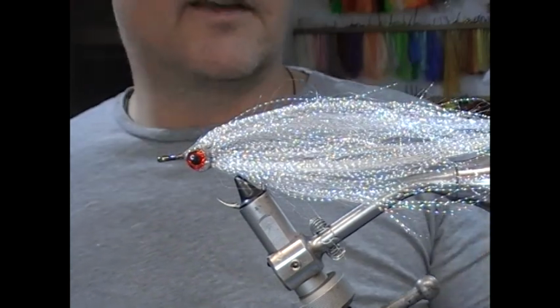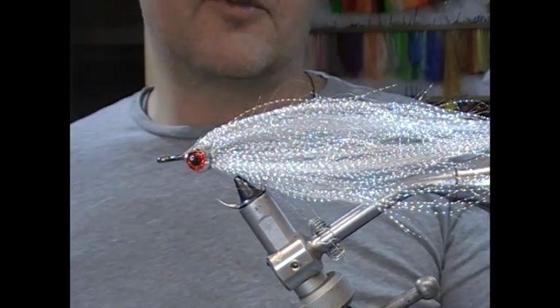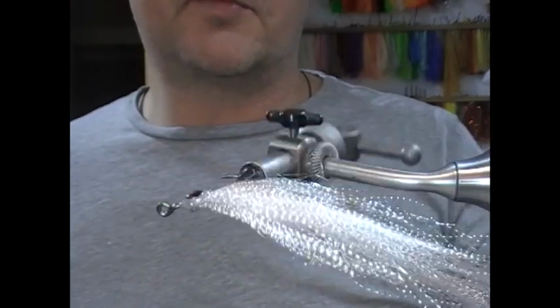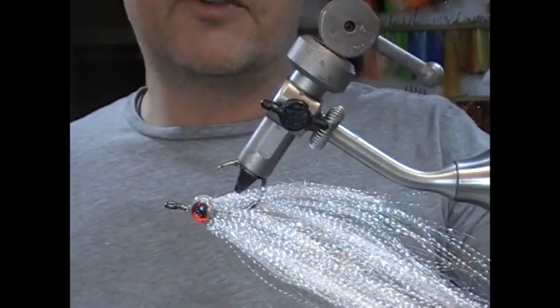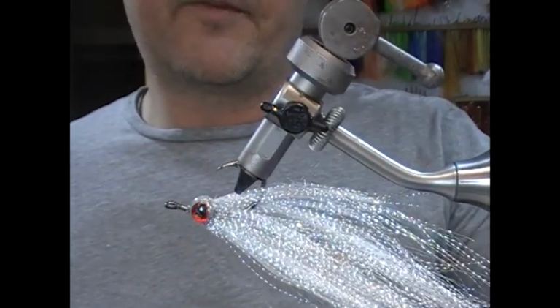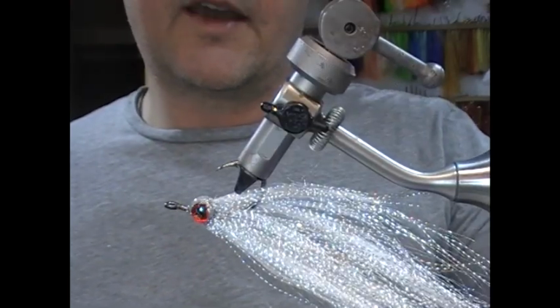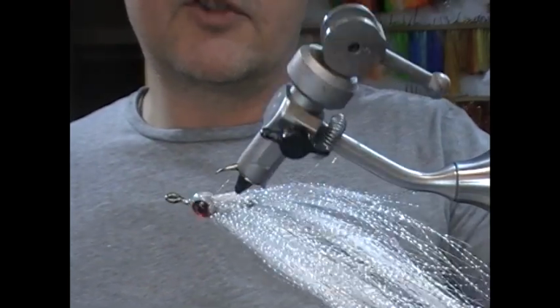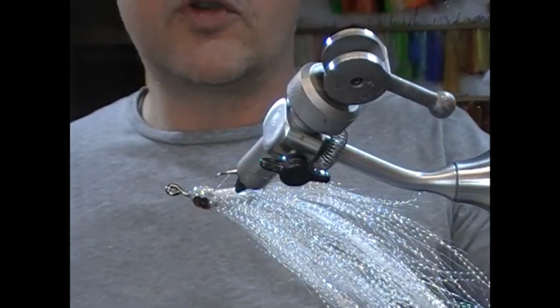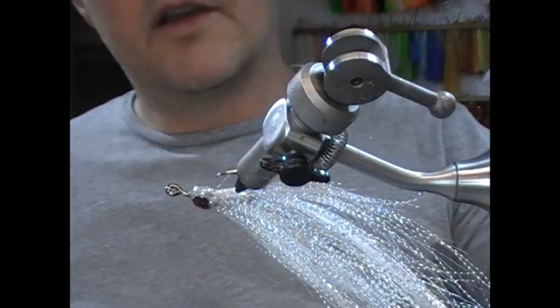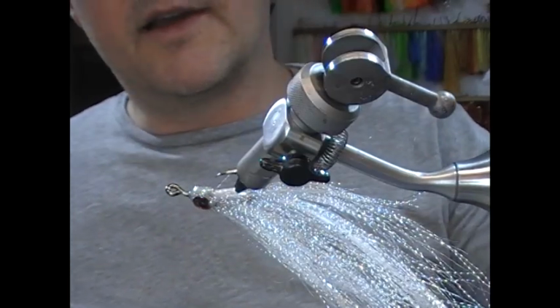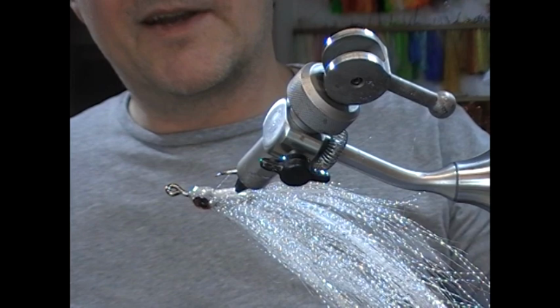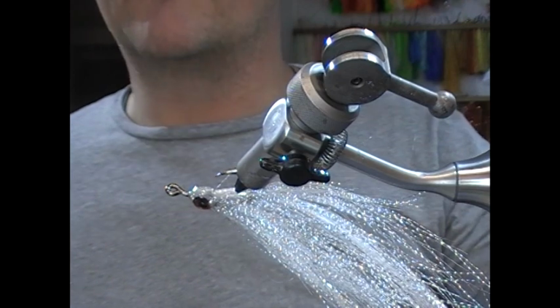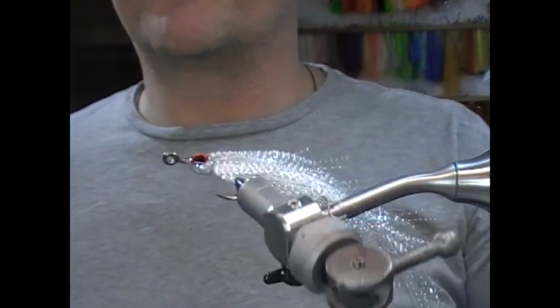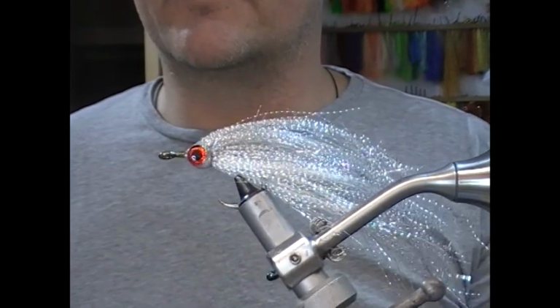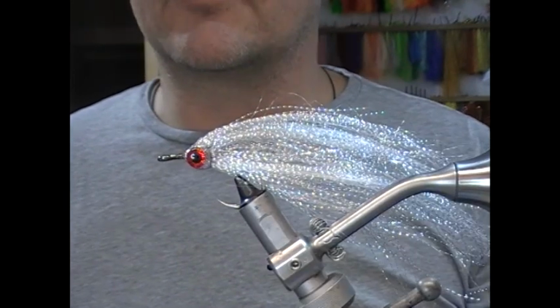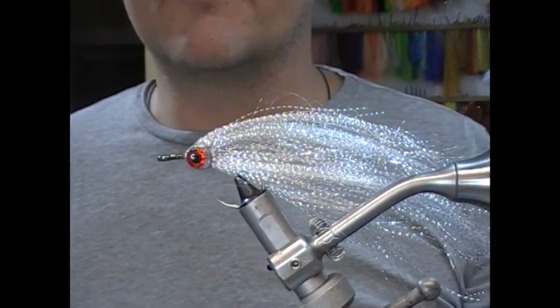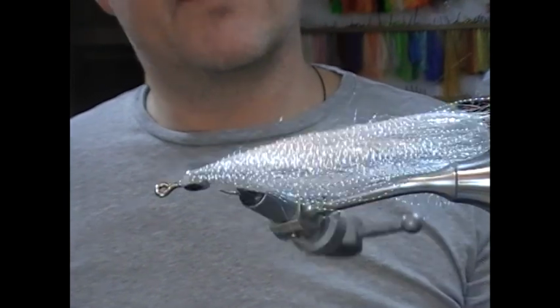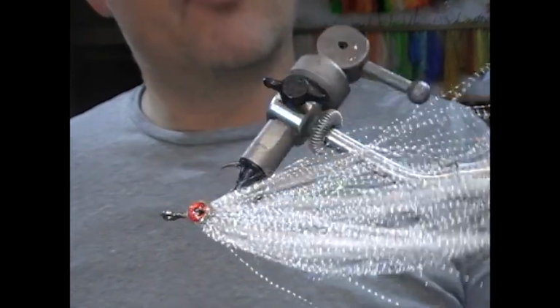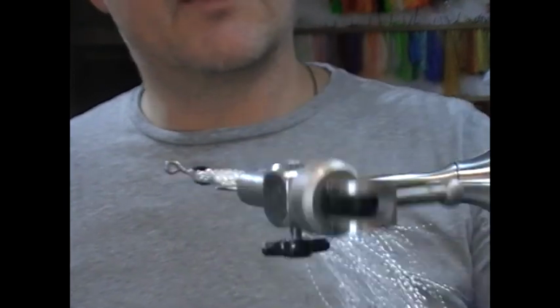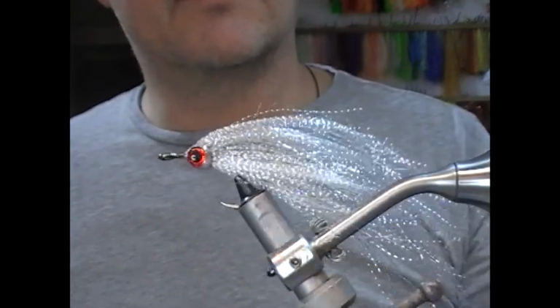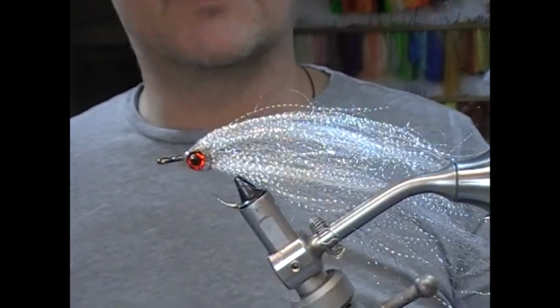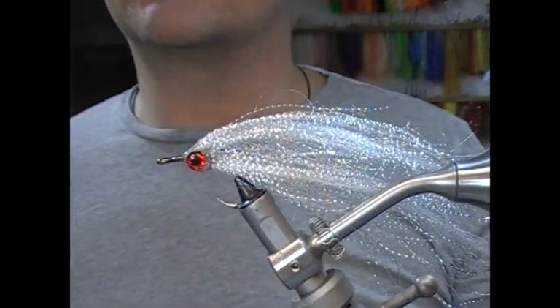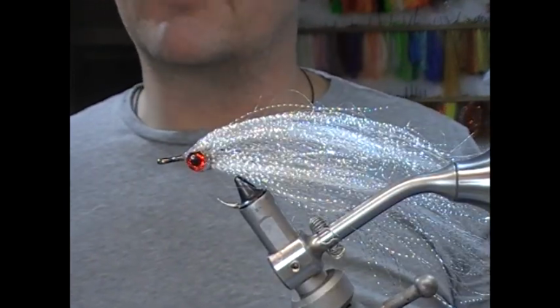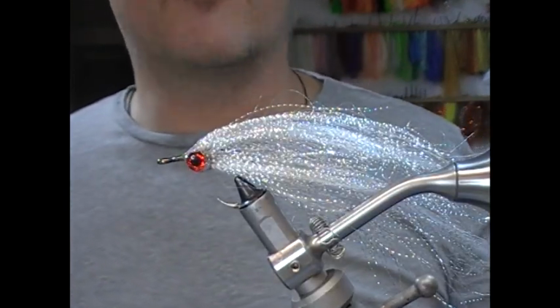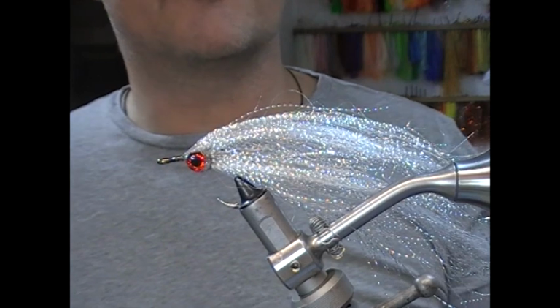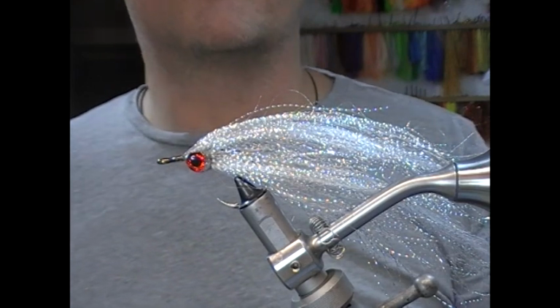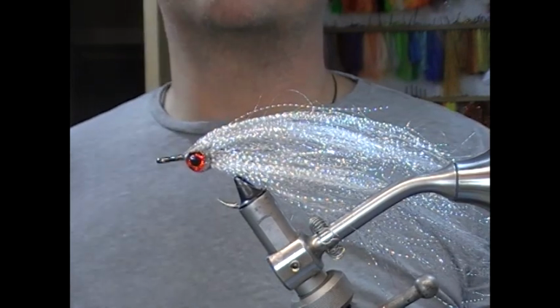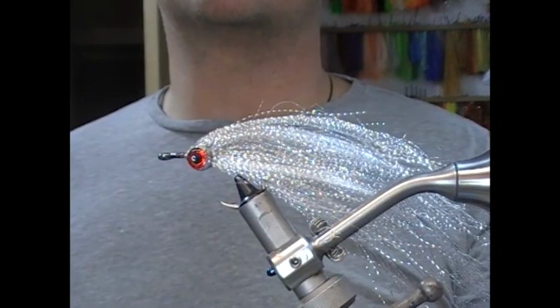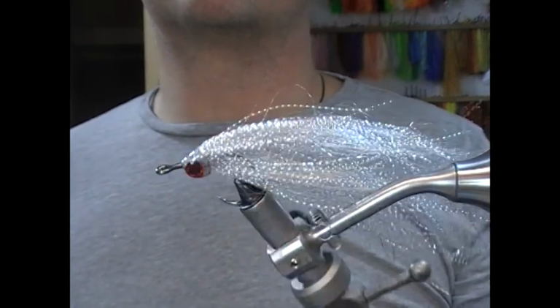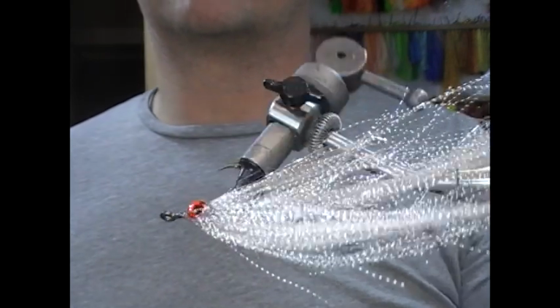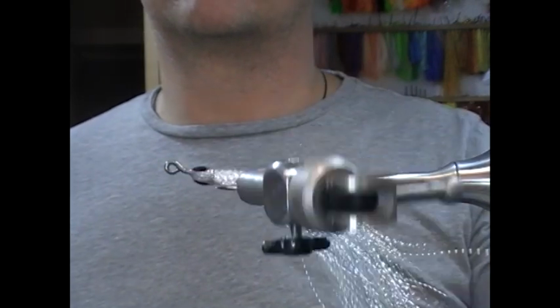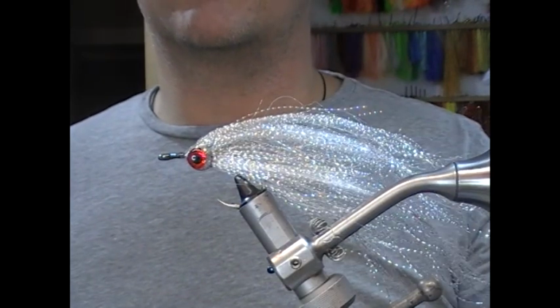That is the one bunch bait fish — a really simple fly. Hopefully you liked what you've seen. If you do, give us a like, subscribe, tell your friends. And until next time — Tidelines.